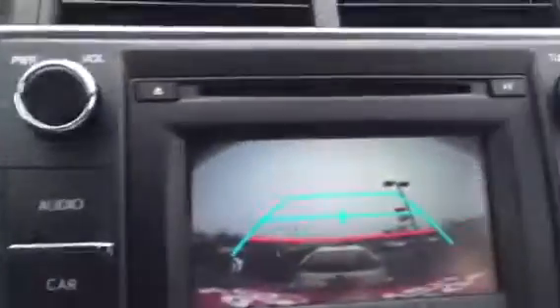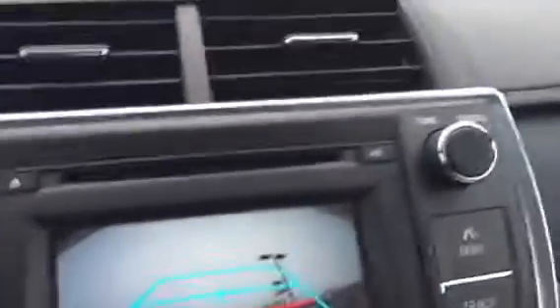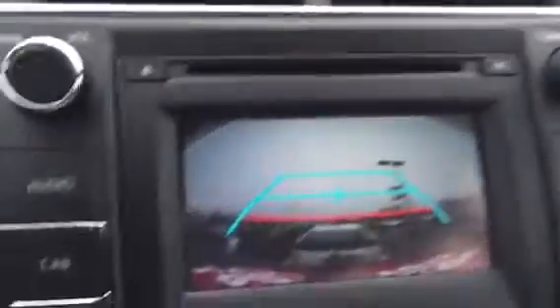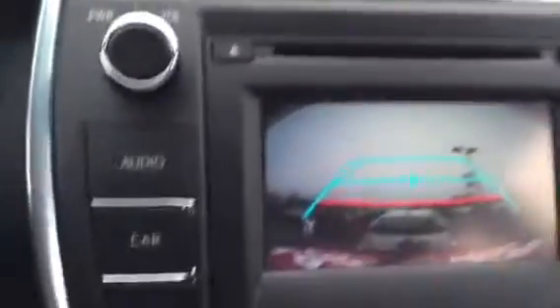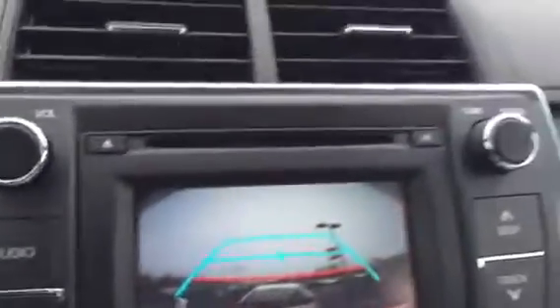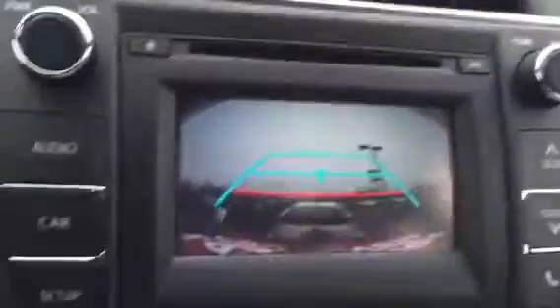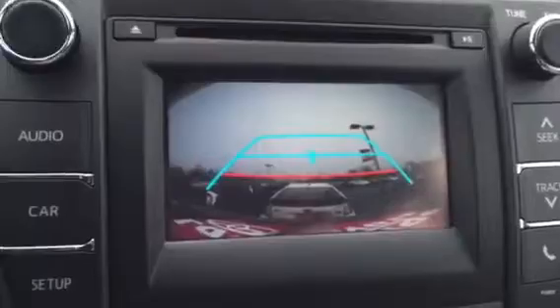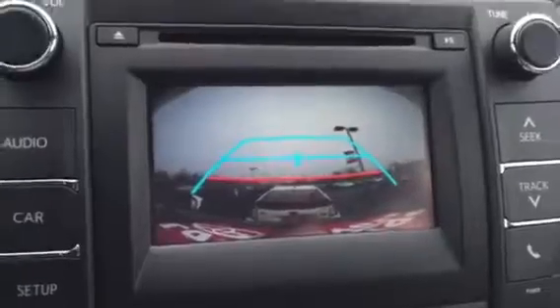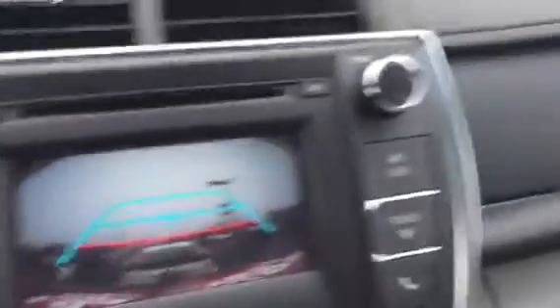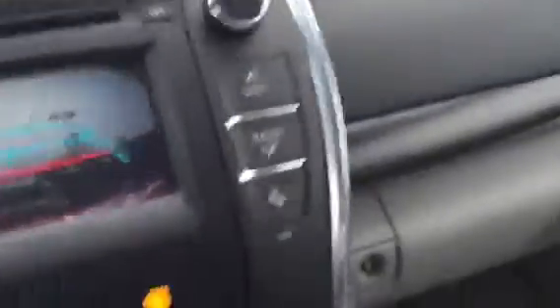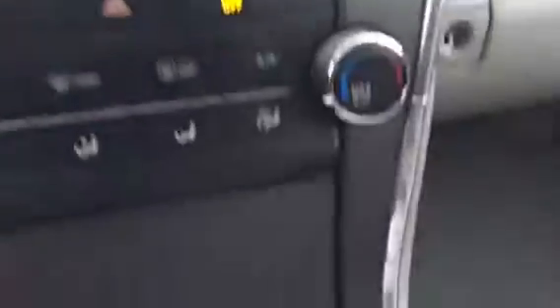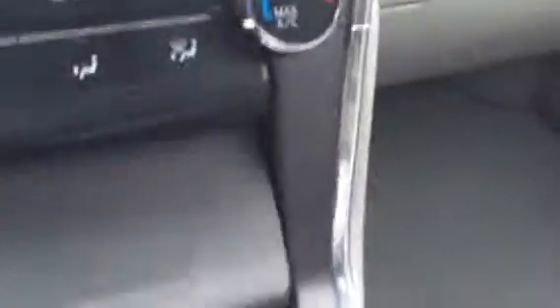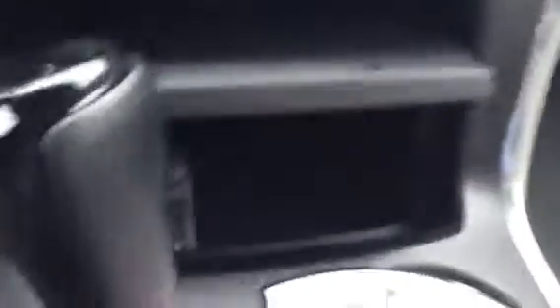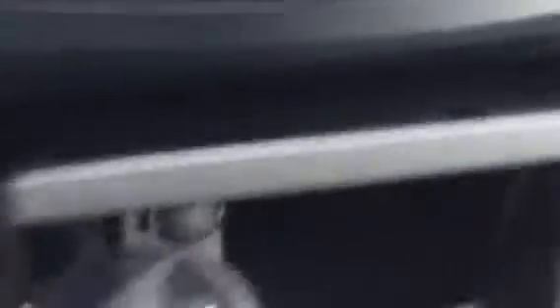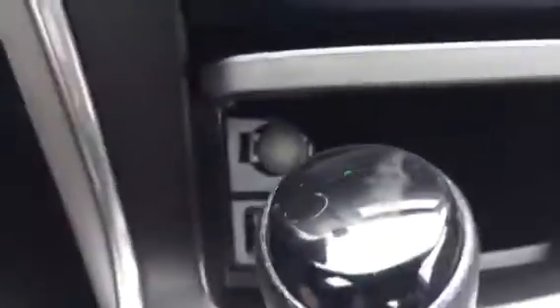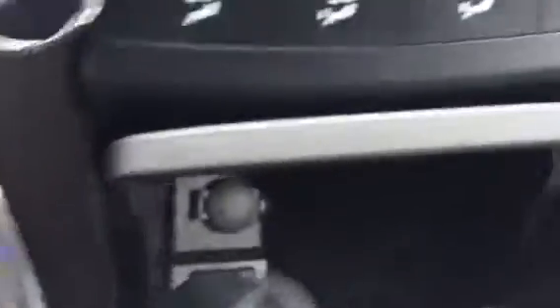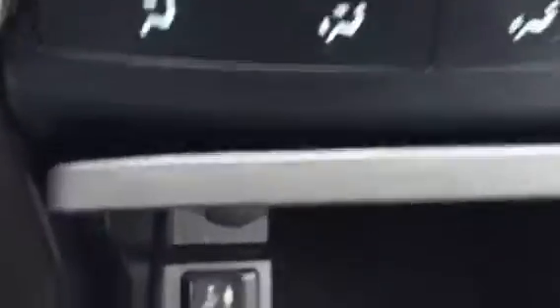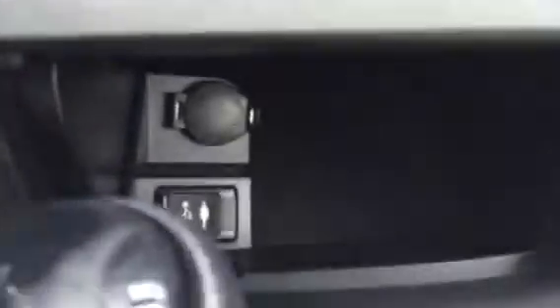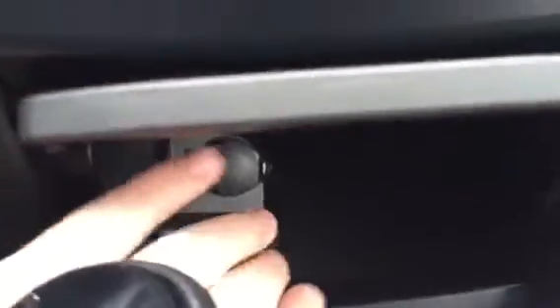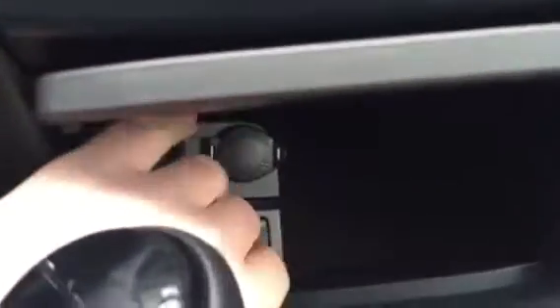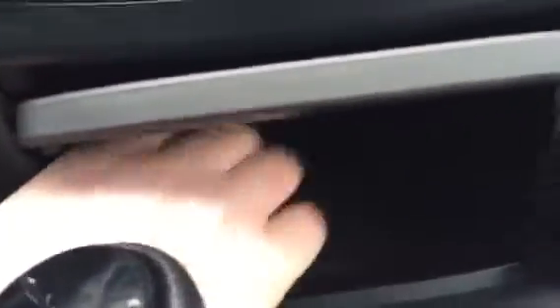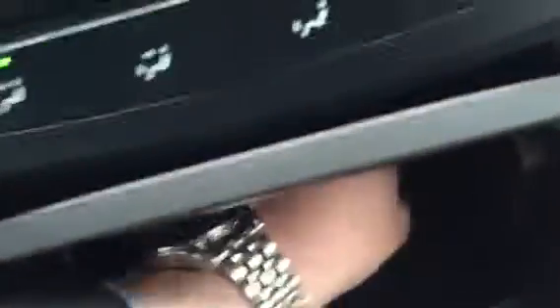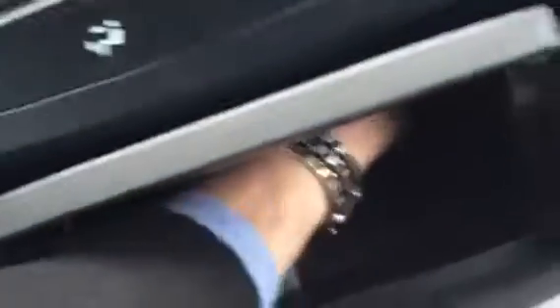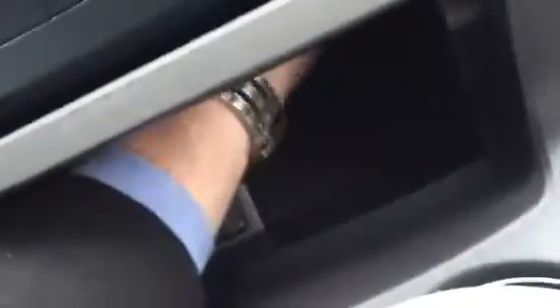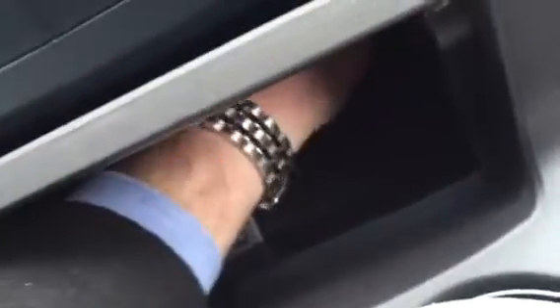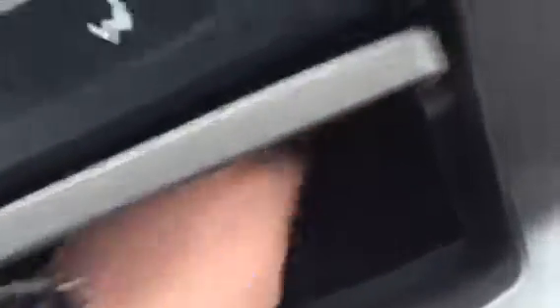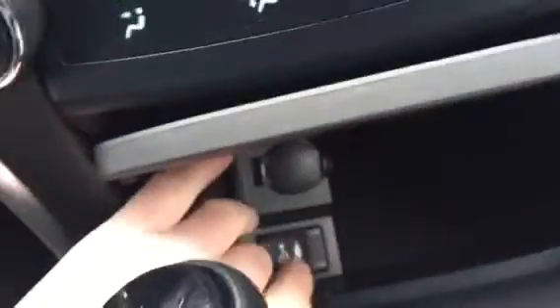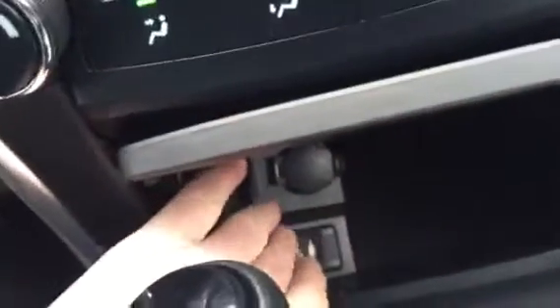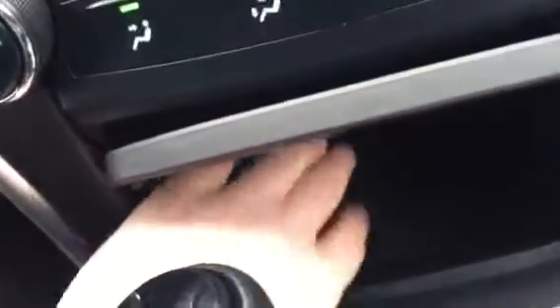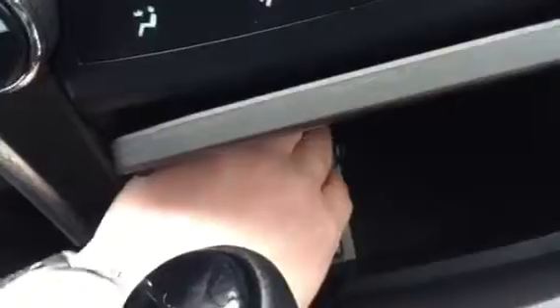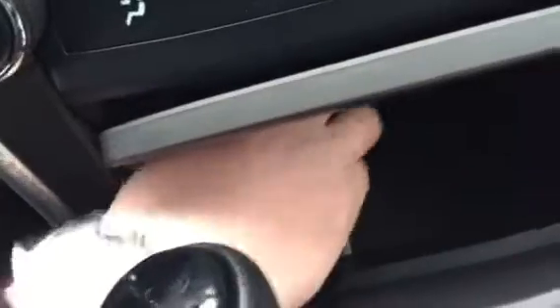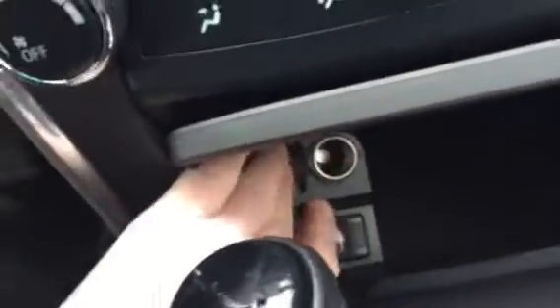You'll see the backup camera there. You also have the USB and auxiliary port — very easy to get to. On the predecessor 2014, you had to go all the way back here, but now it's easy access, plus an AC adapter.